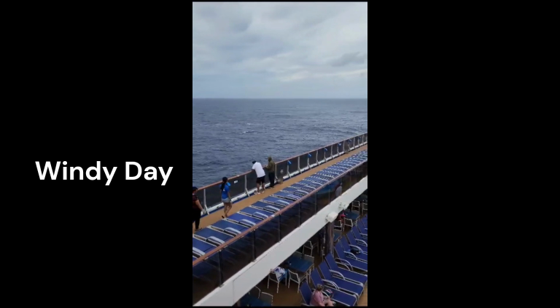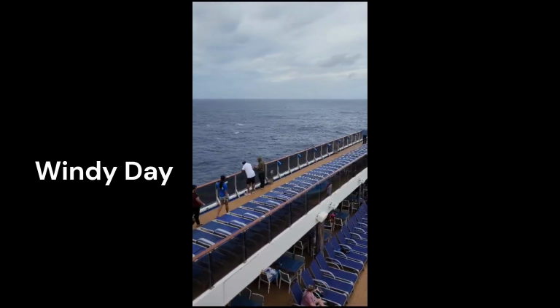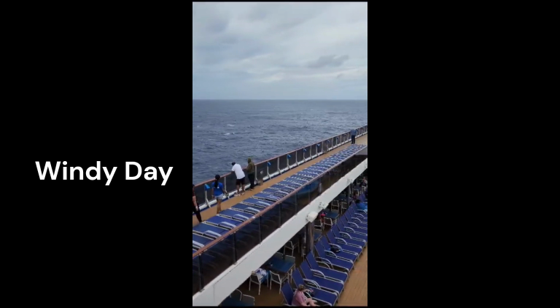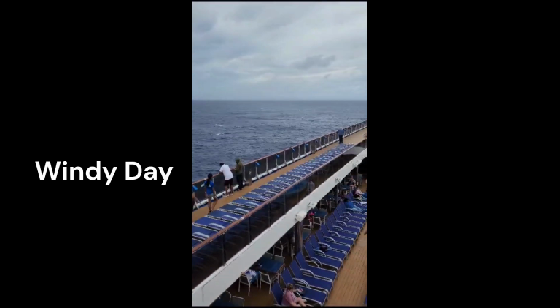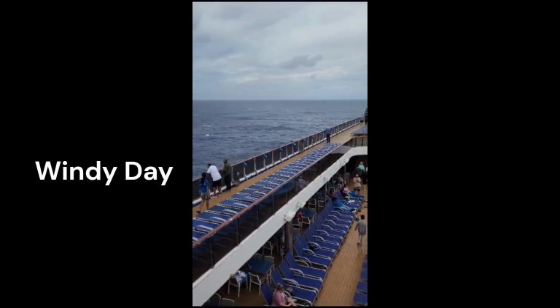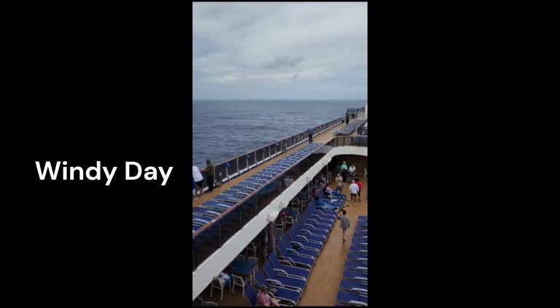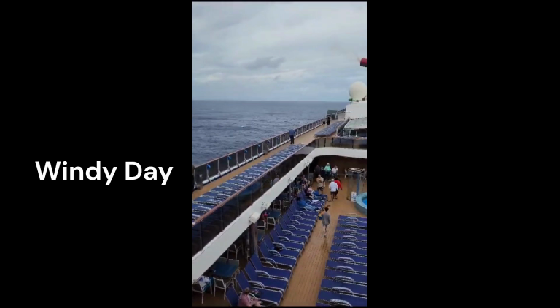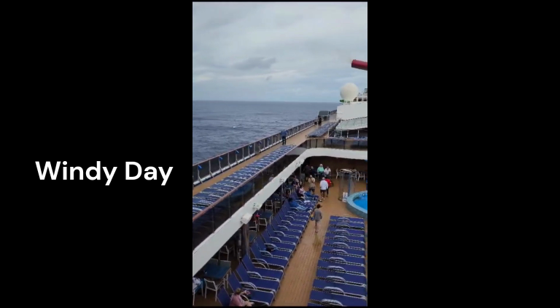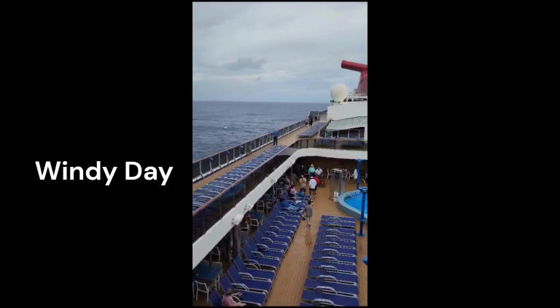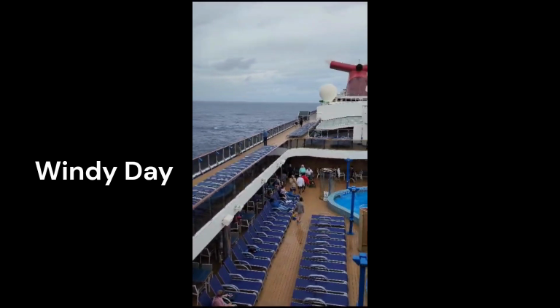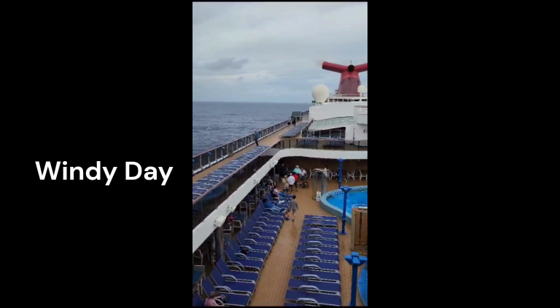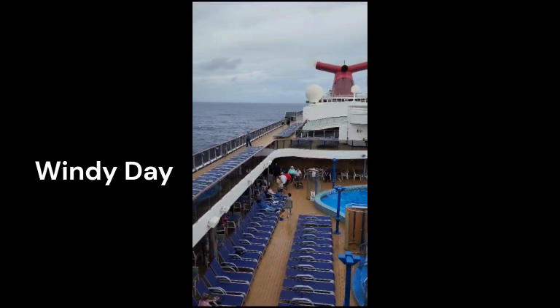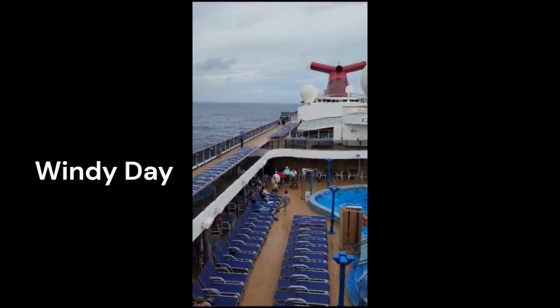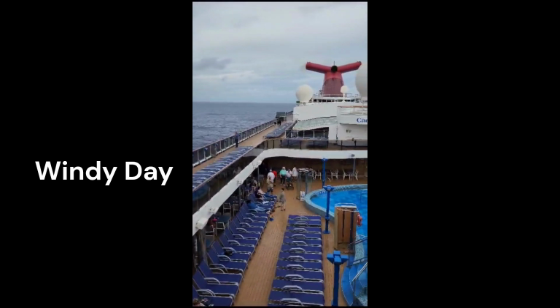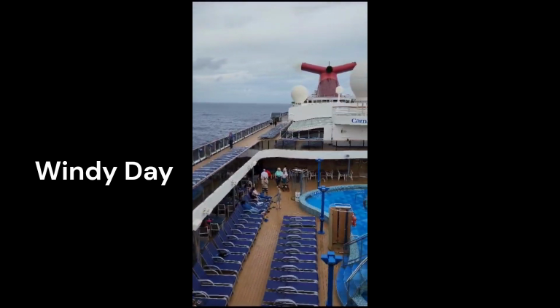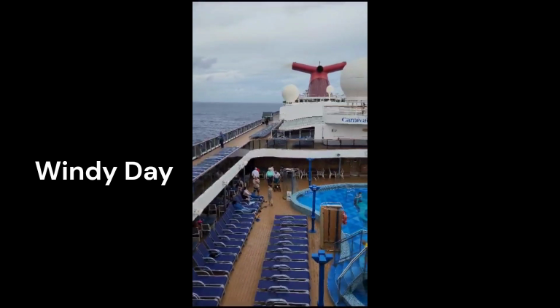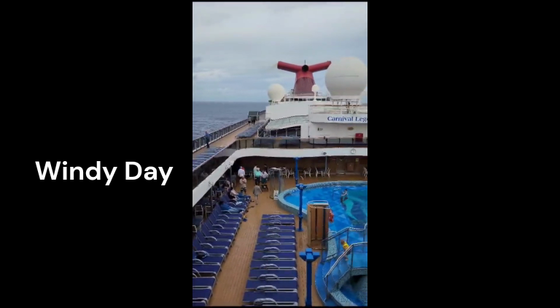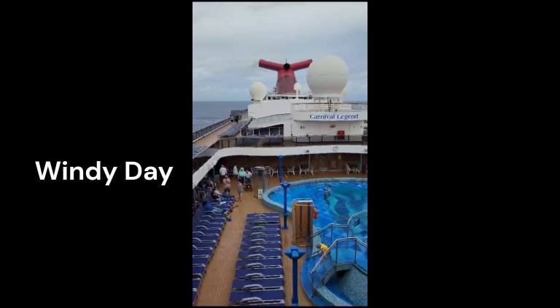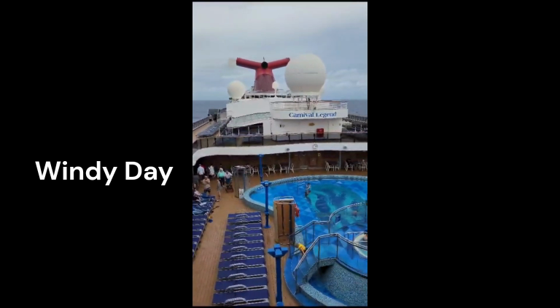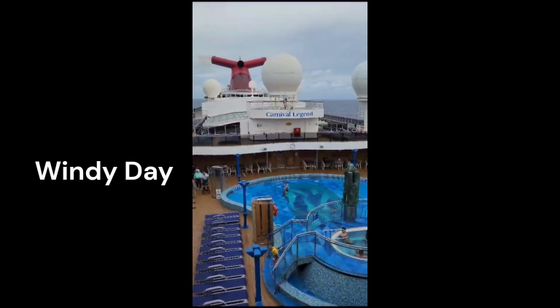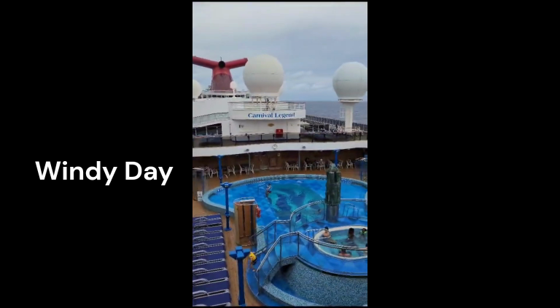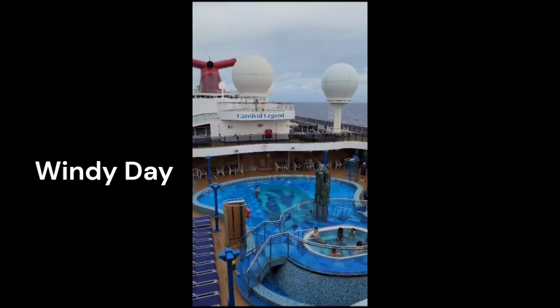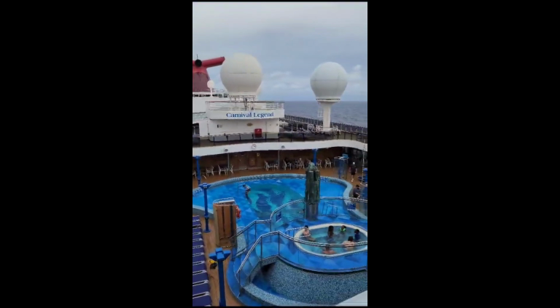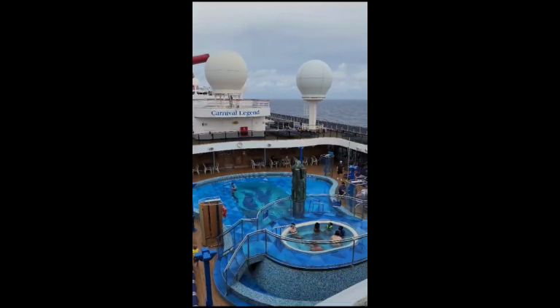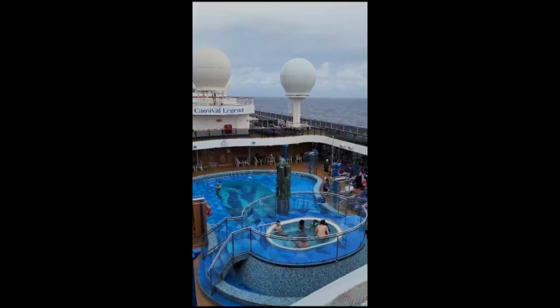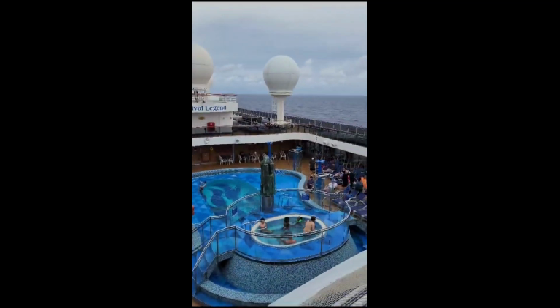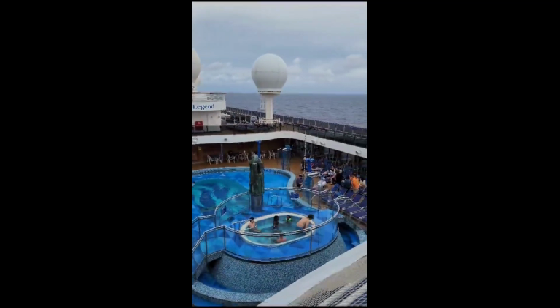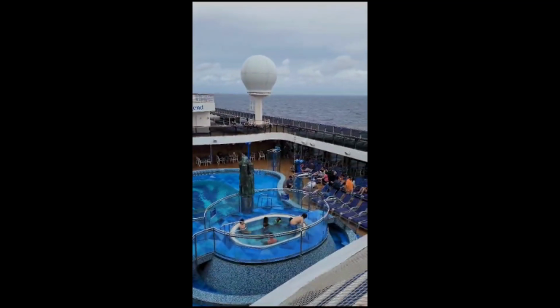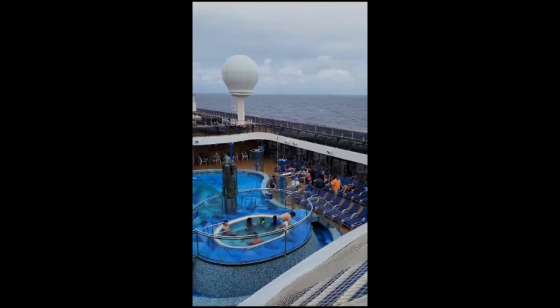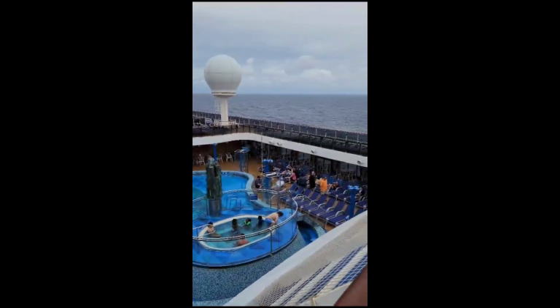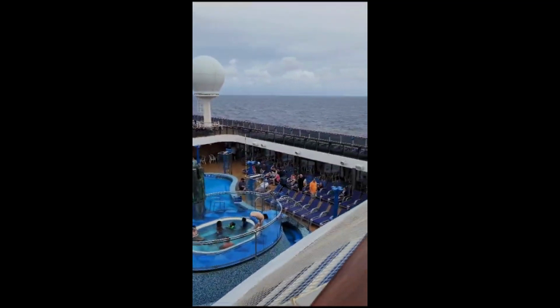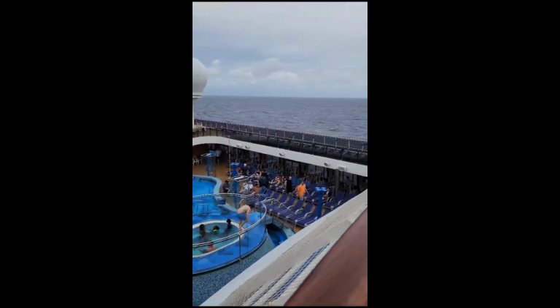On the other side of the same deck, you have the main area, which includes the Blue Iguana Cantina, Guy's Burger Joint, and the general swimming pool for all ages.